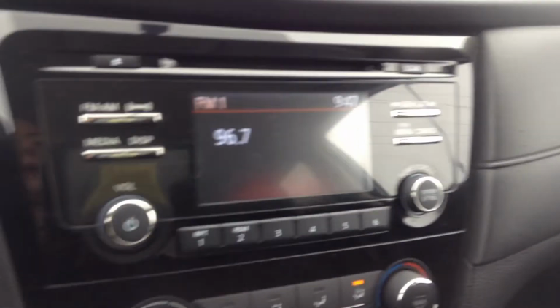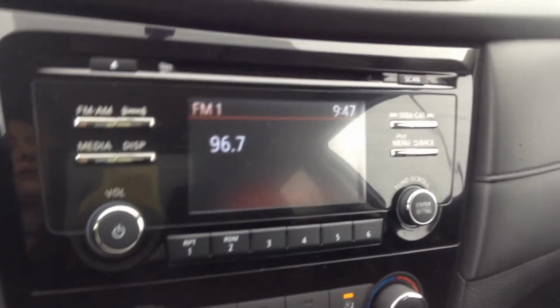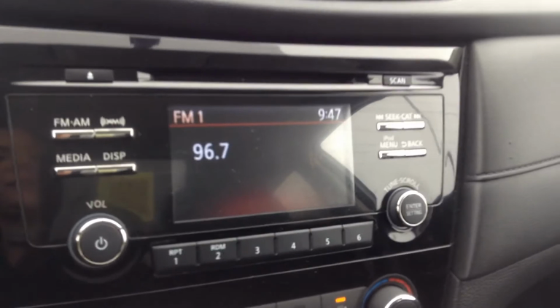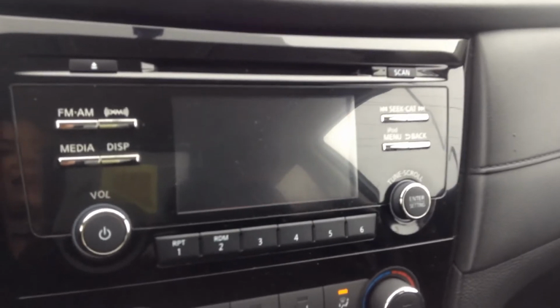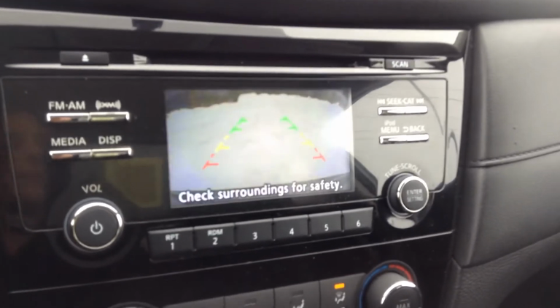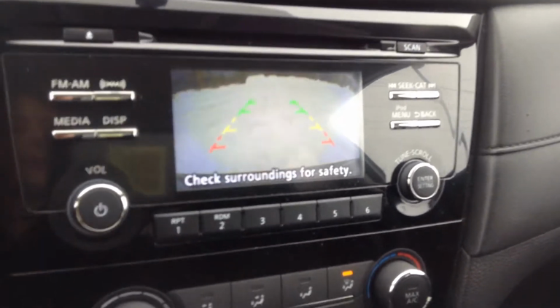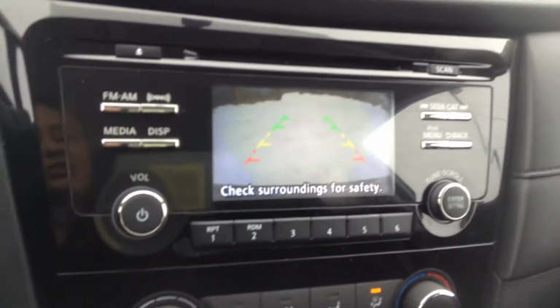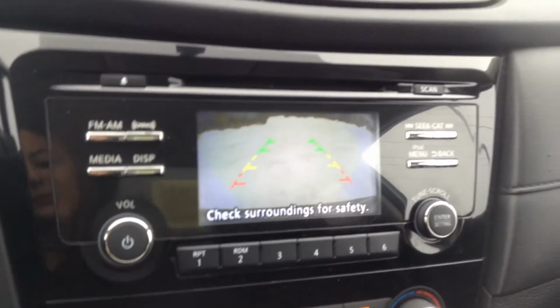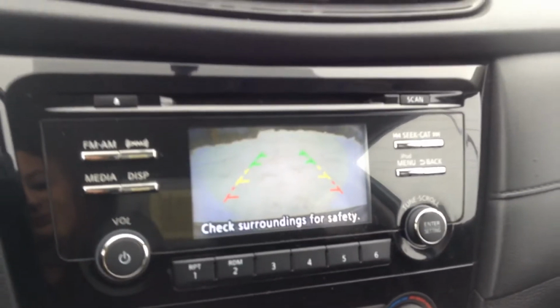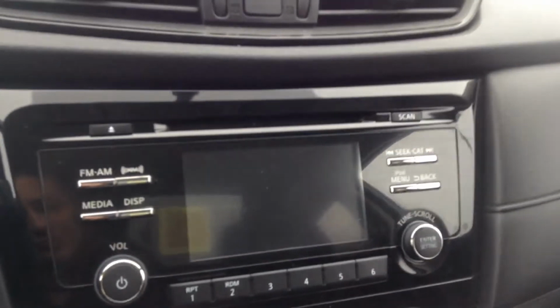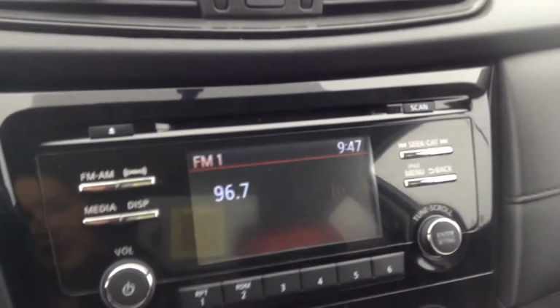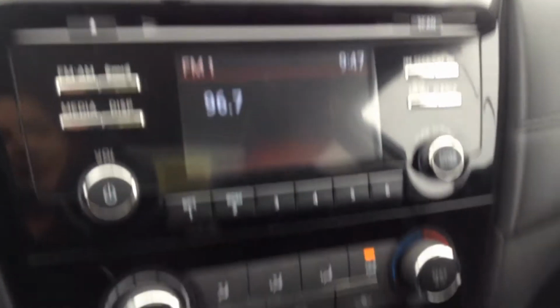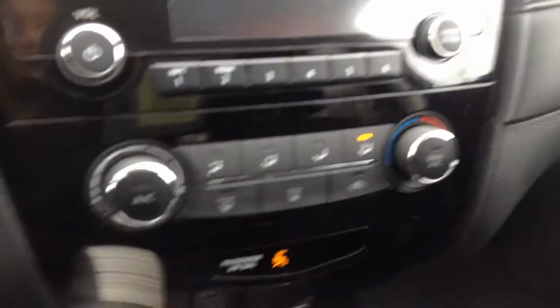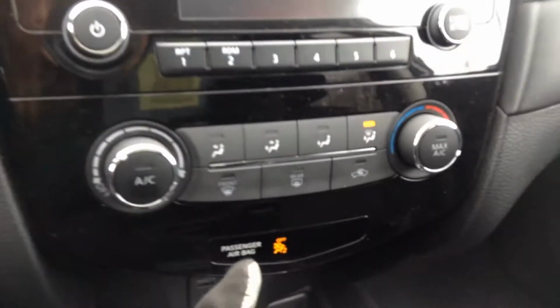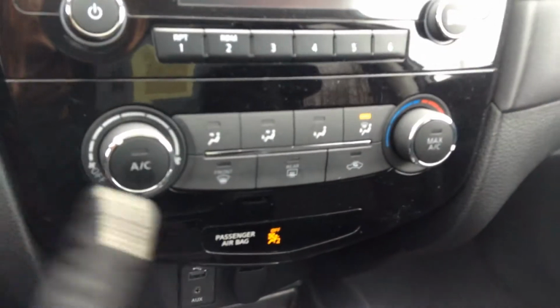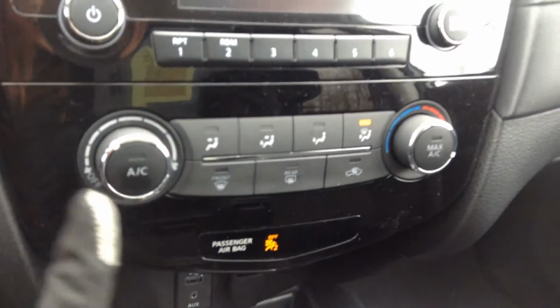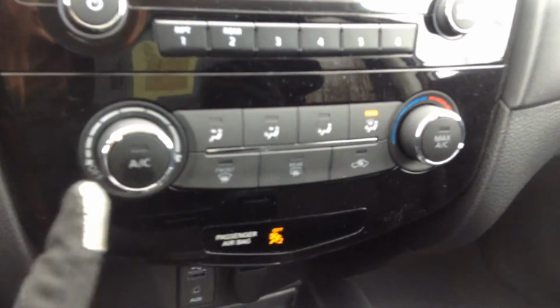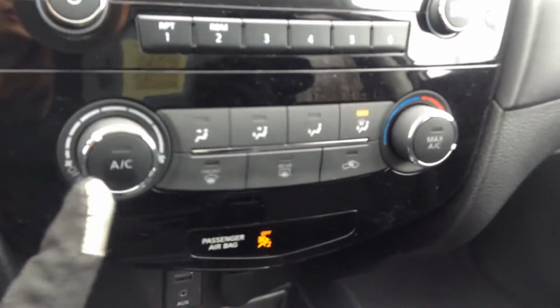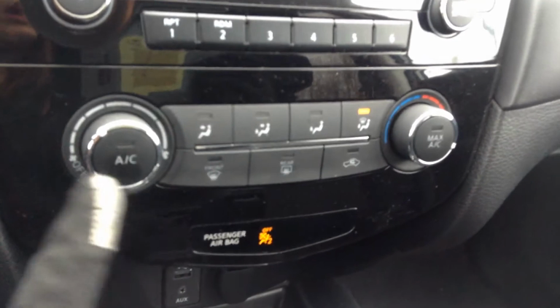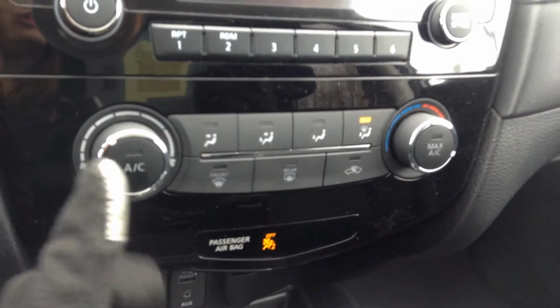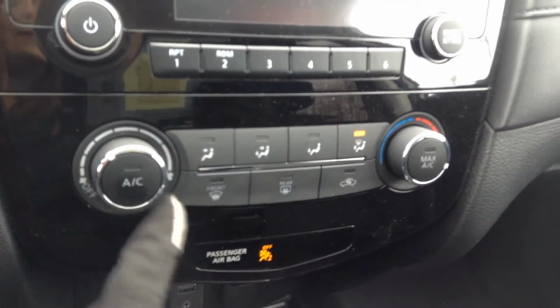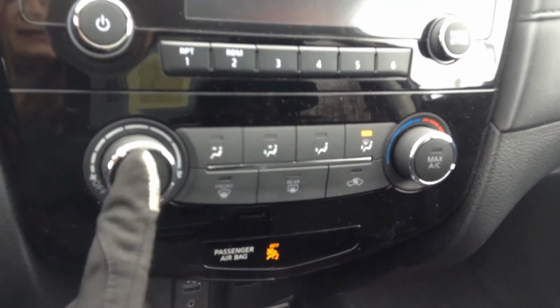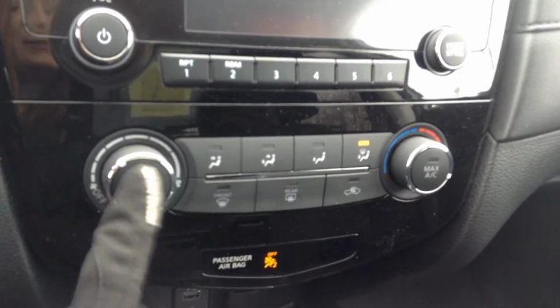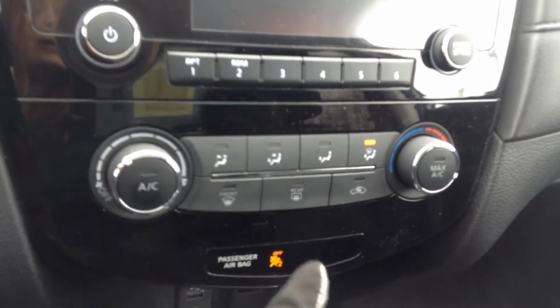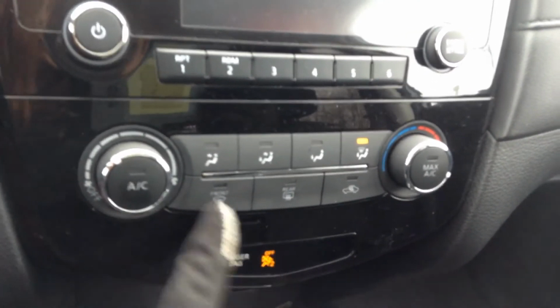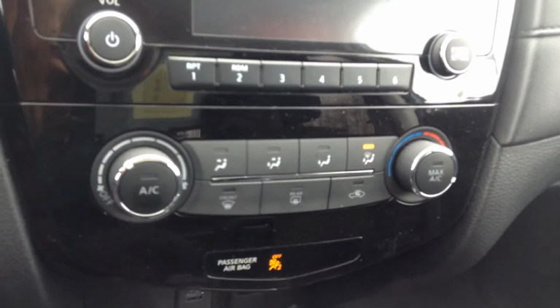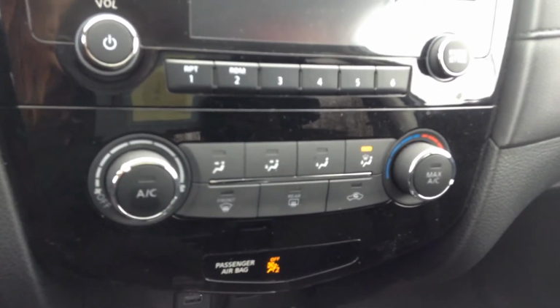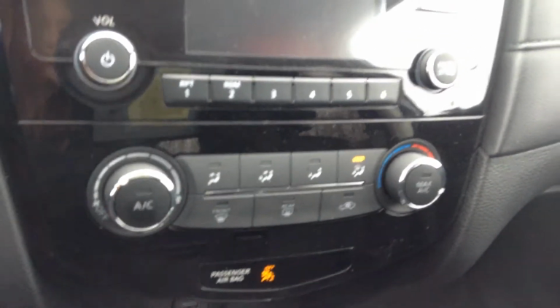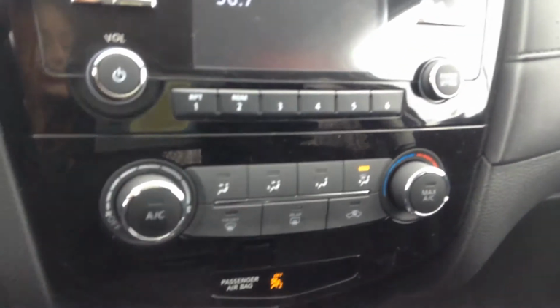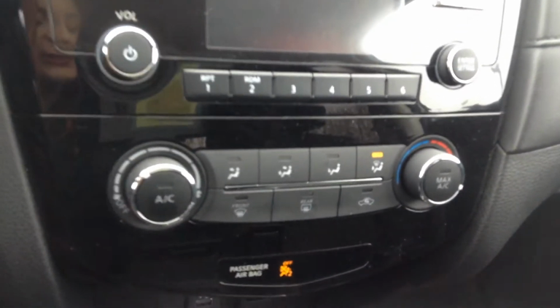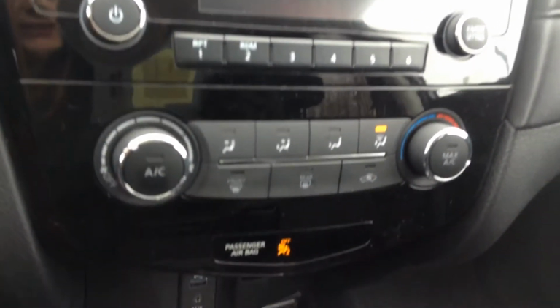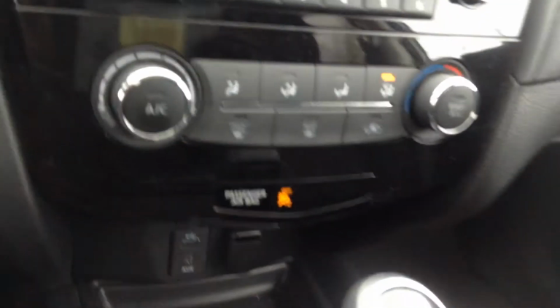Pop it in reverse and we have that backup camera too. Down here you have all of your manual climate control options — you've got that AC and front and rear window defrost.